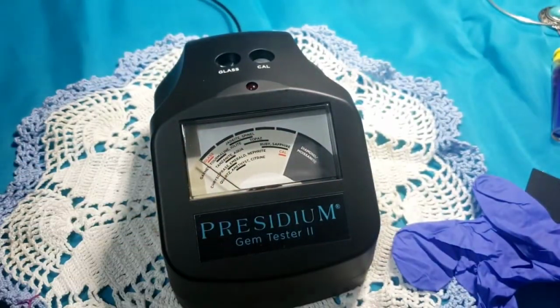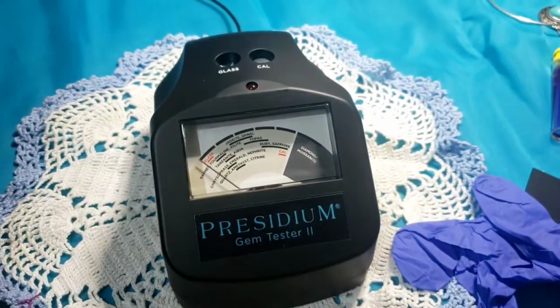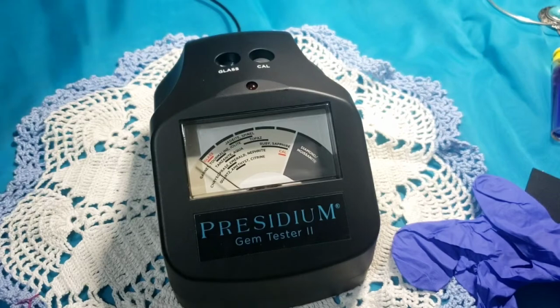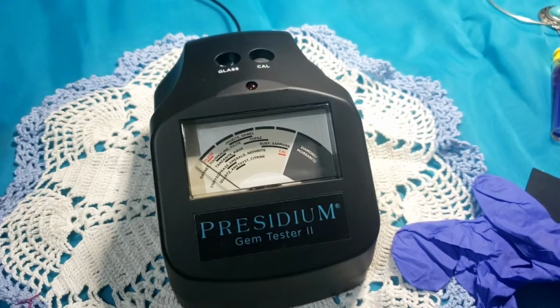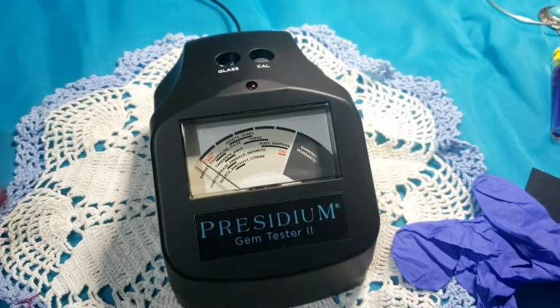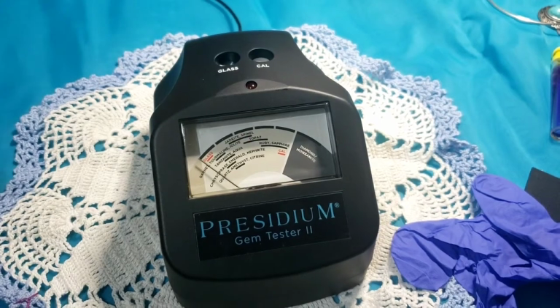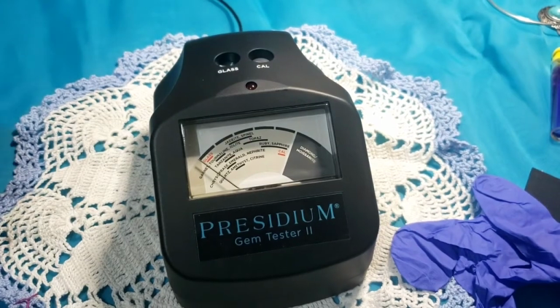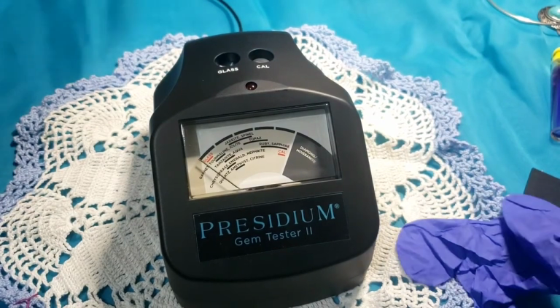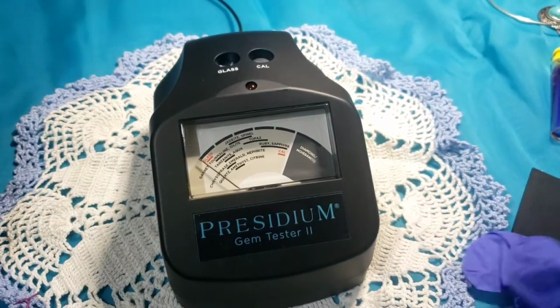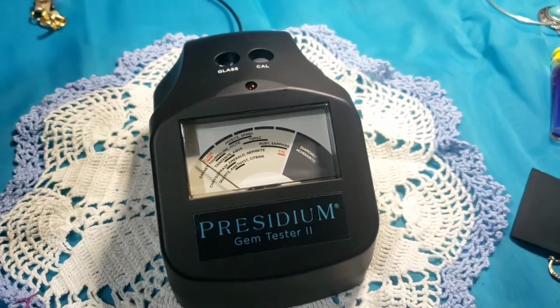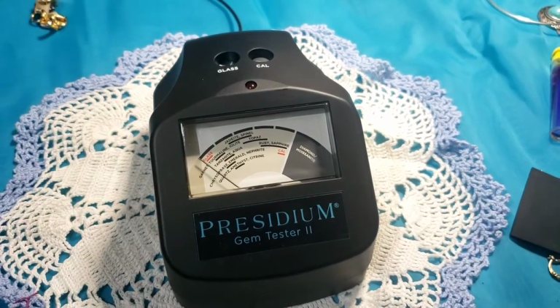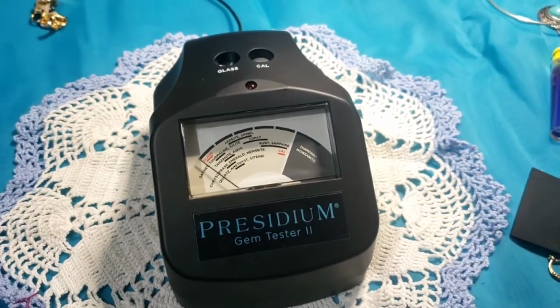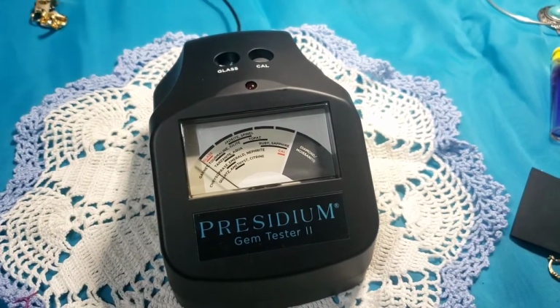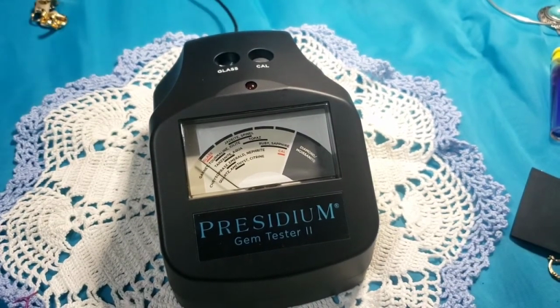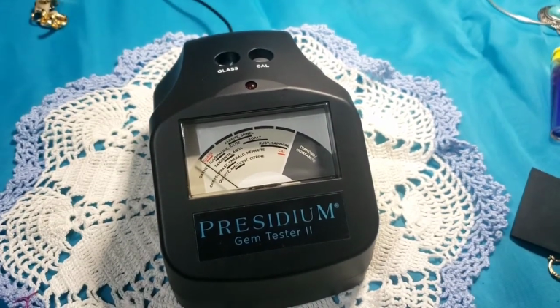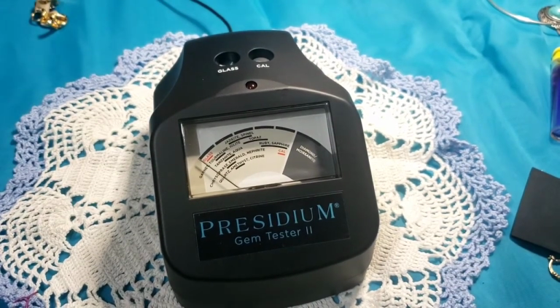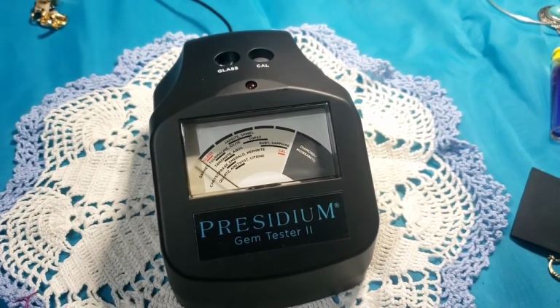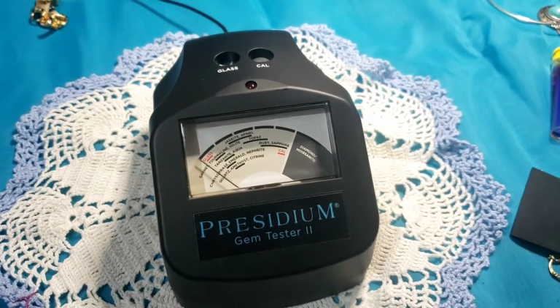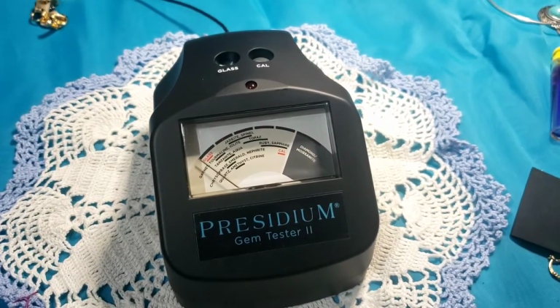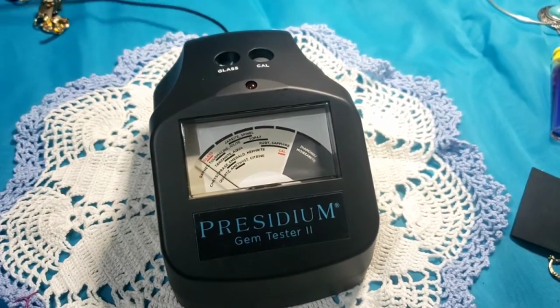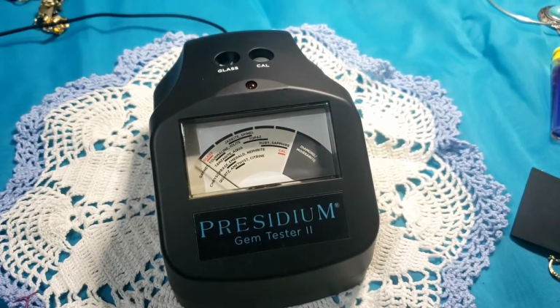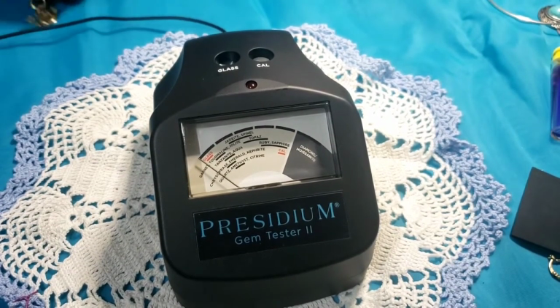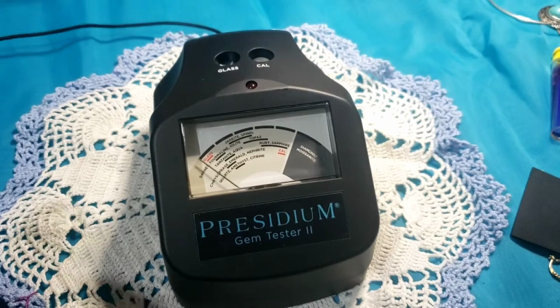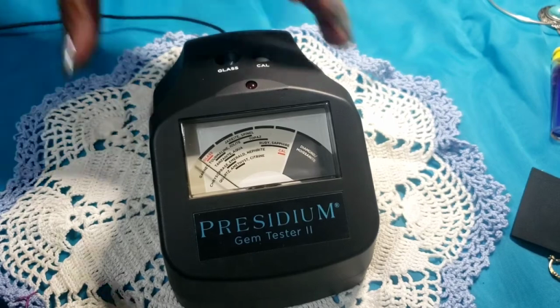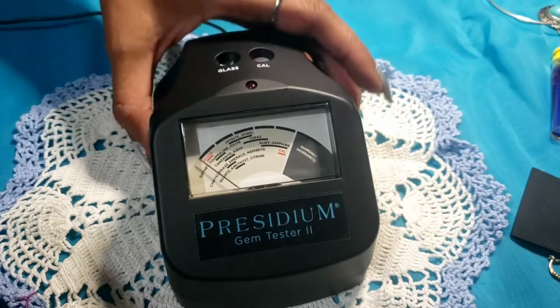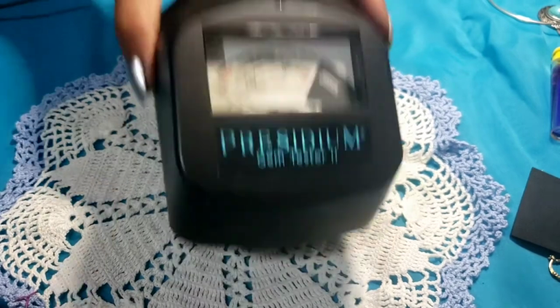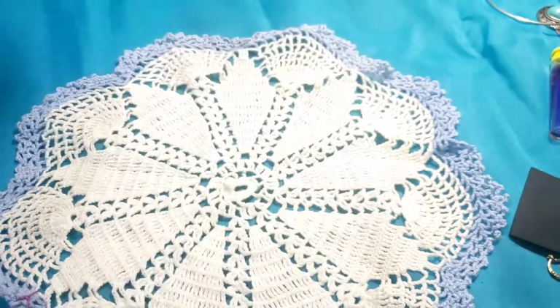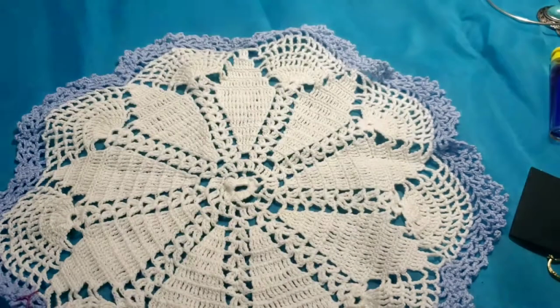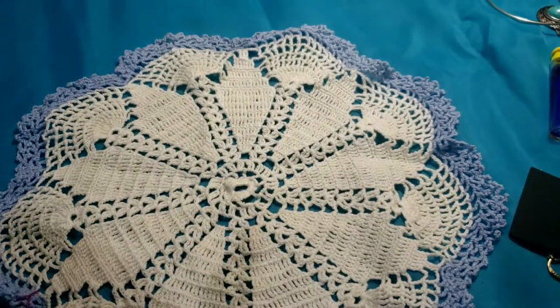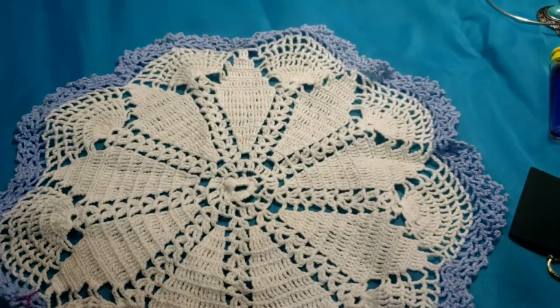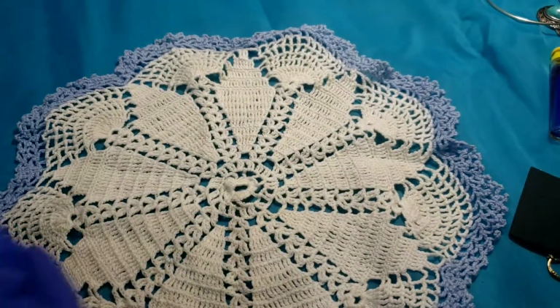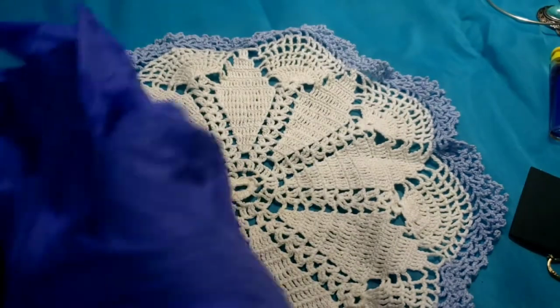Now we're going to test some of what we think may be silver for you guys.